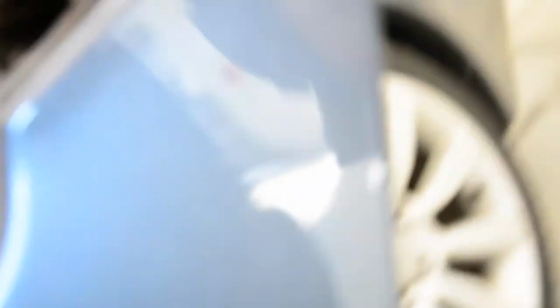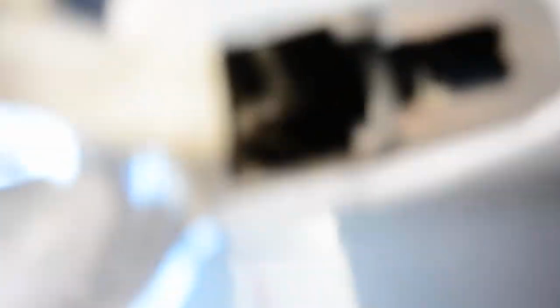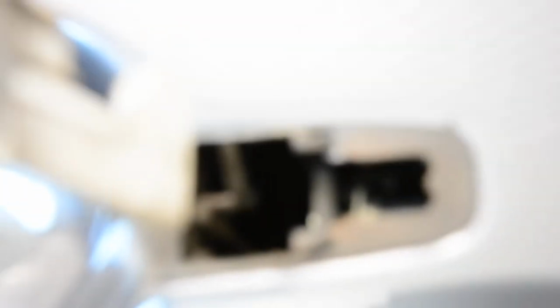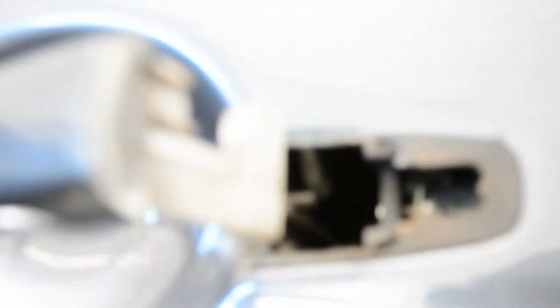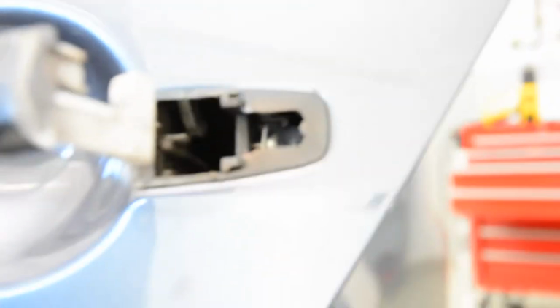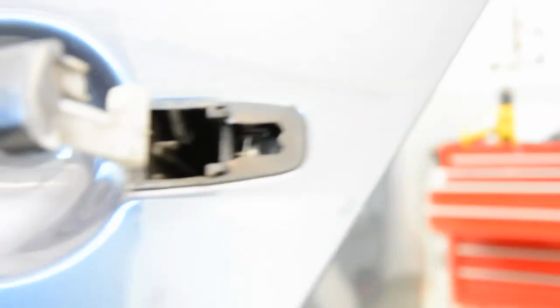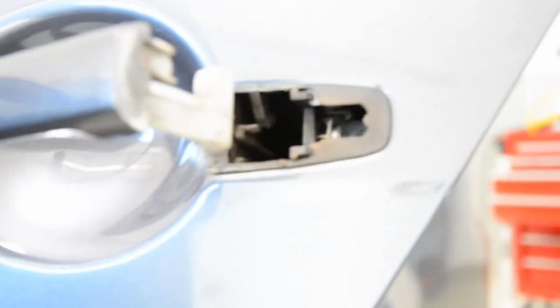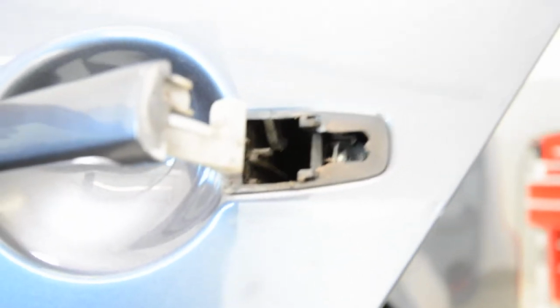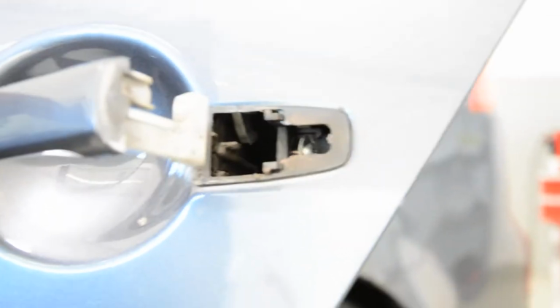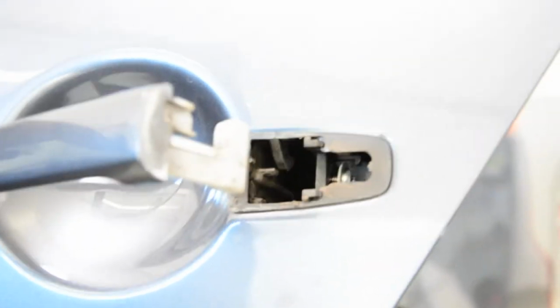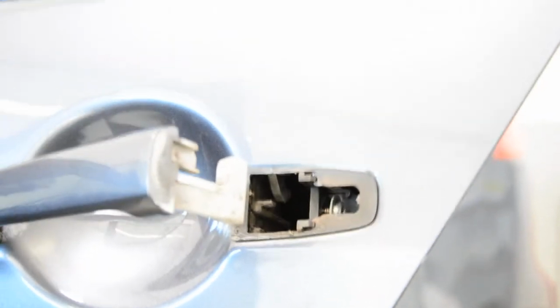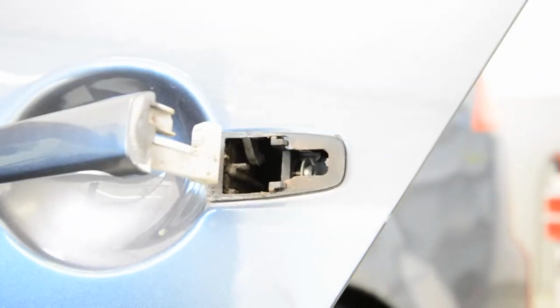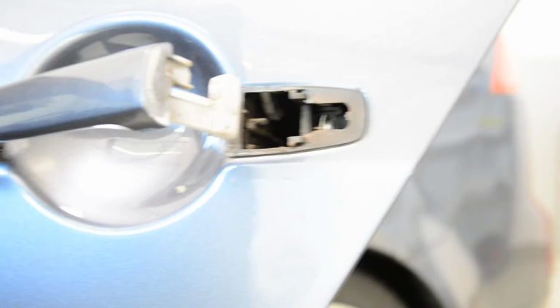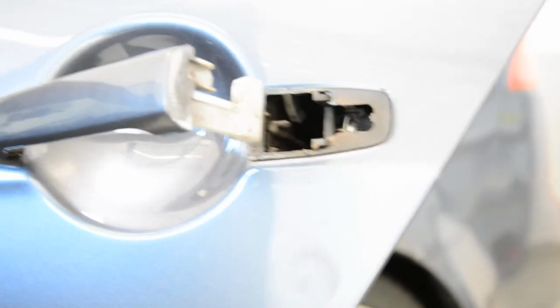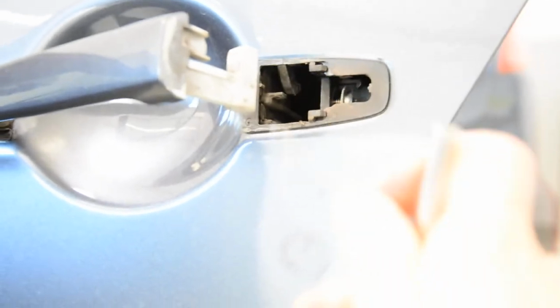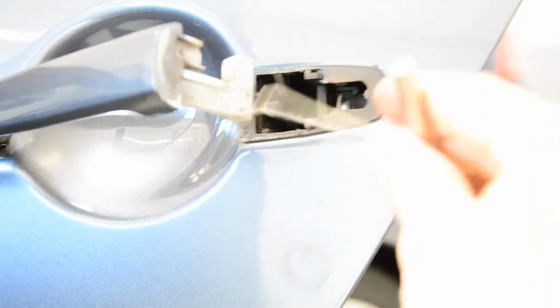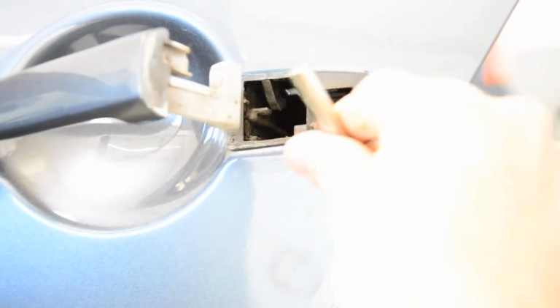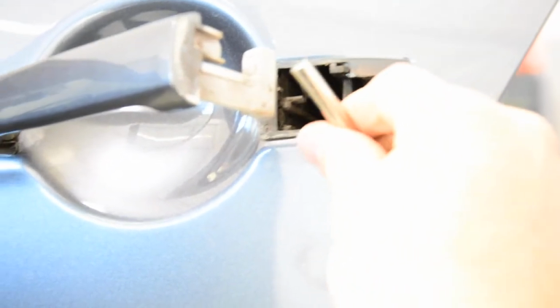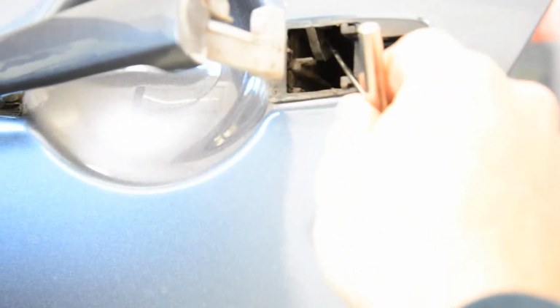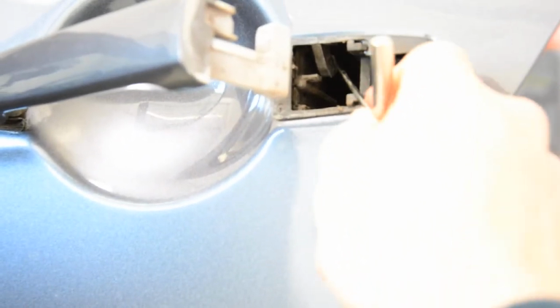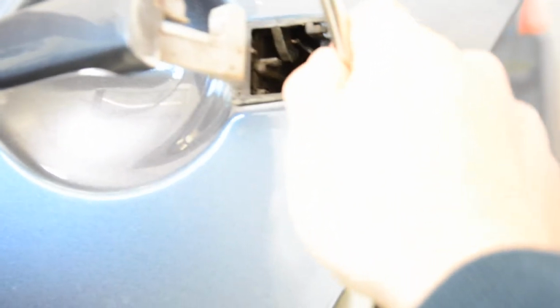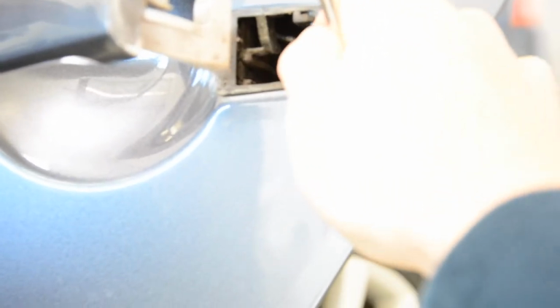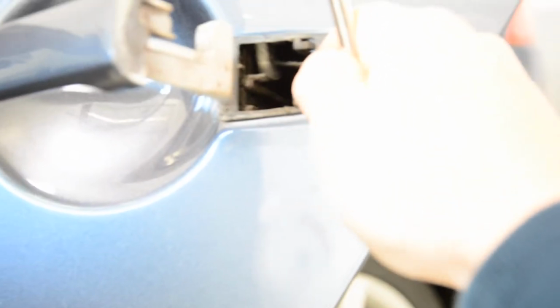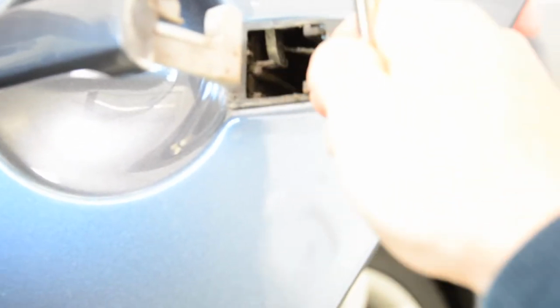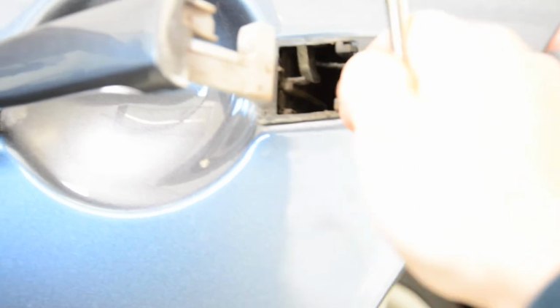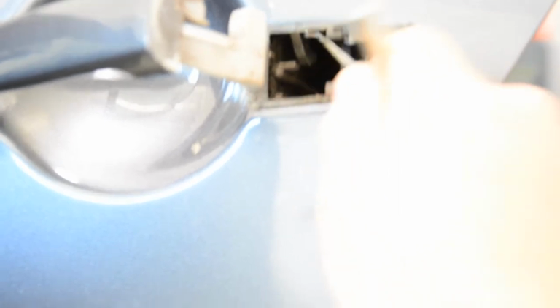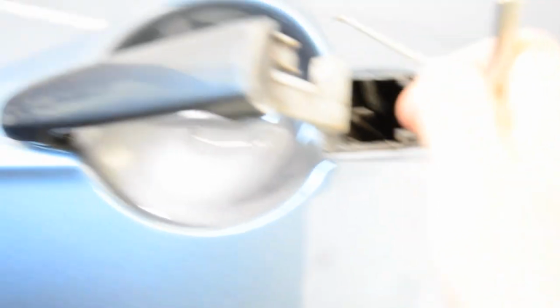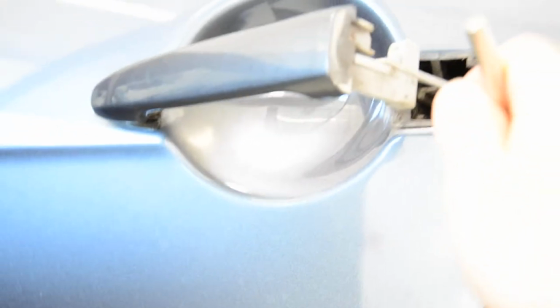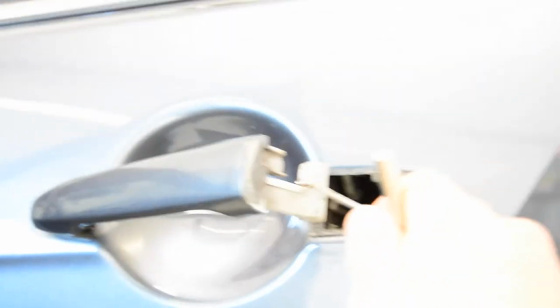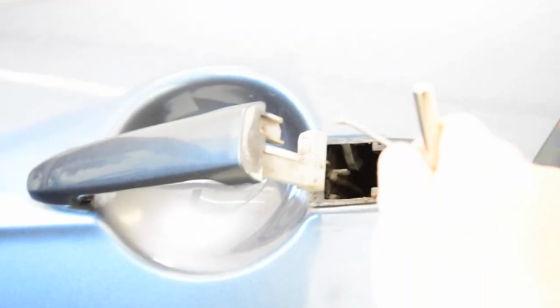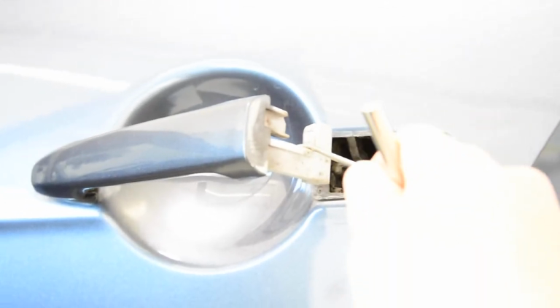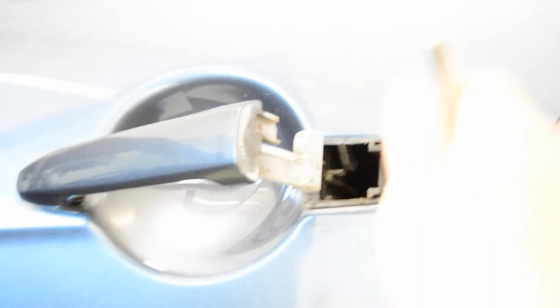You need to bring this metal piece — you see this metal here inside — you need to bring this metal over this thing.